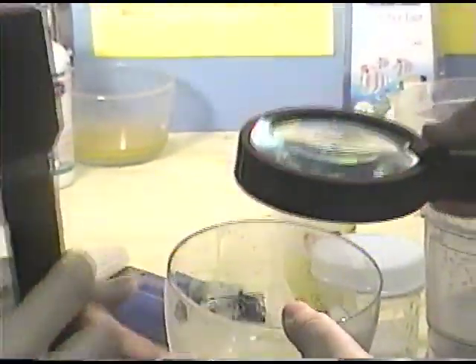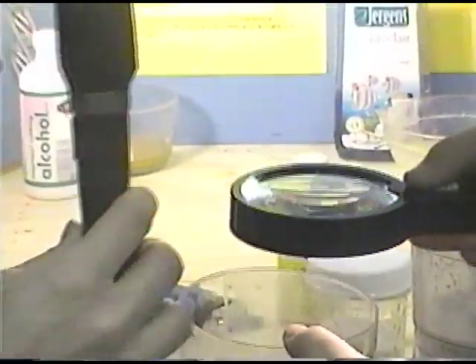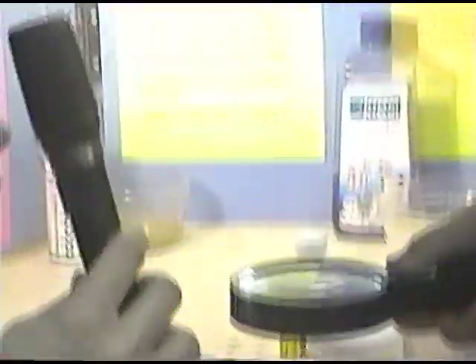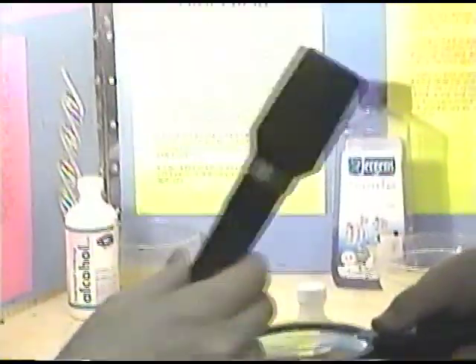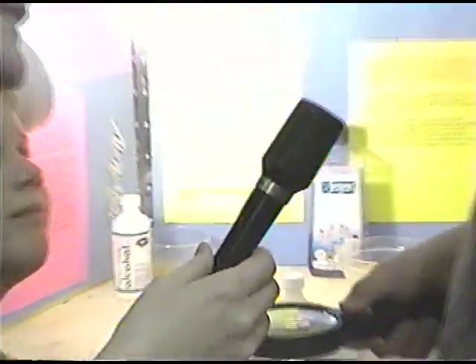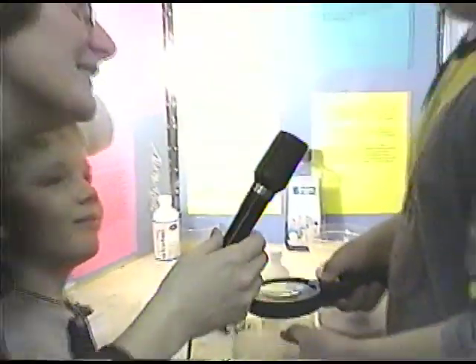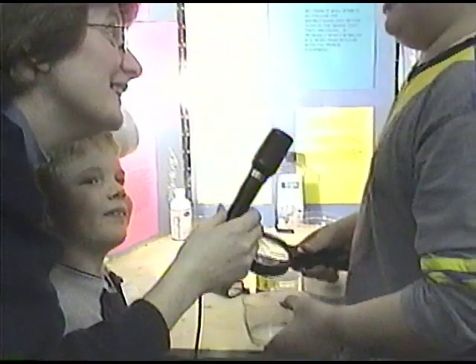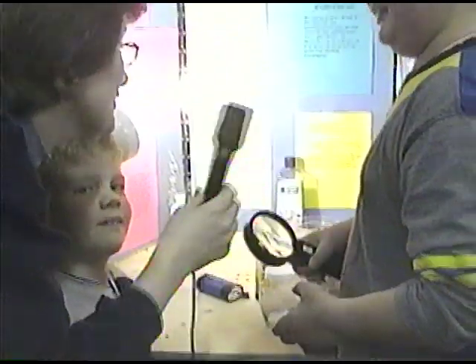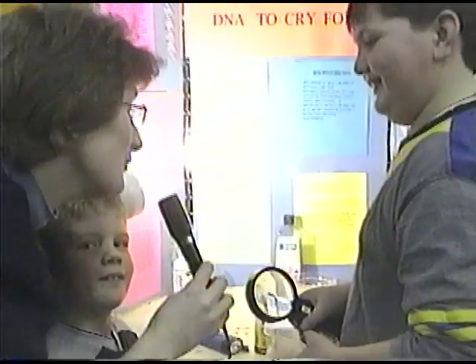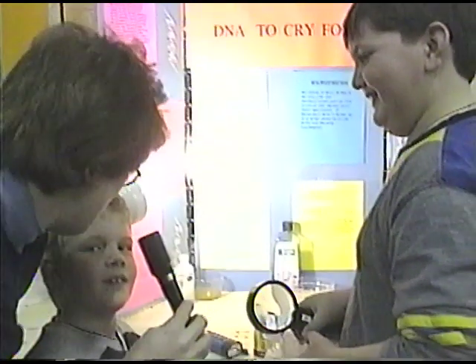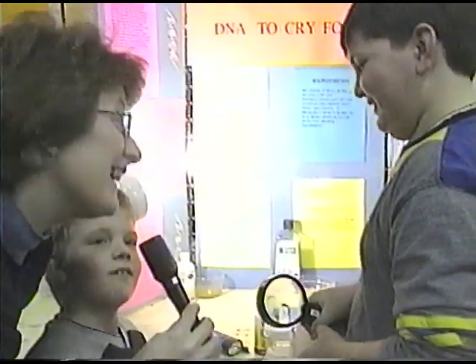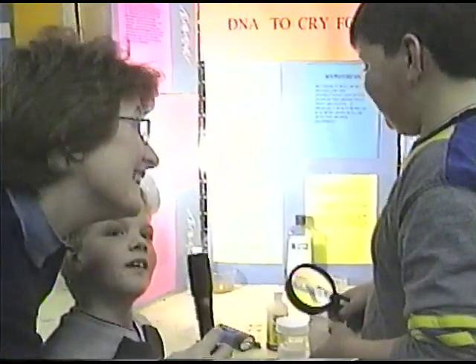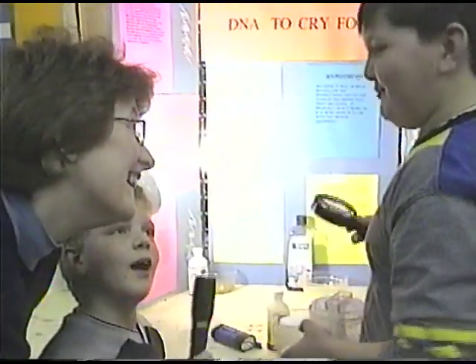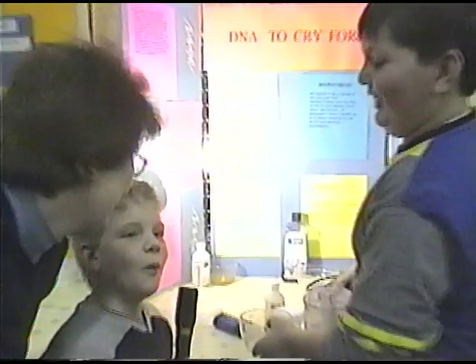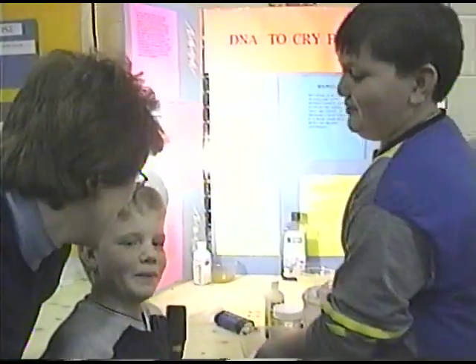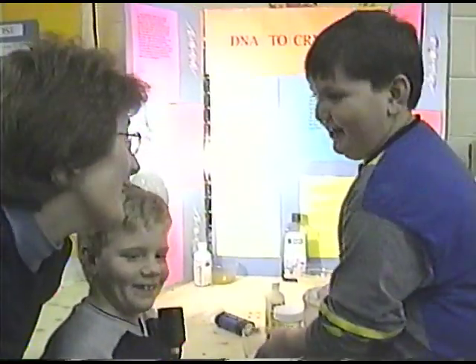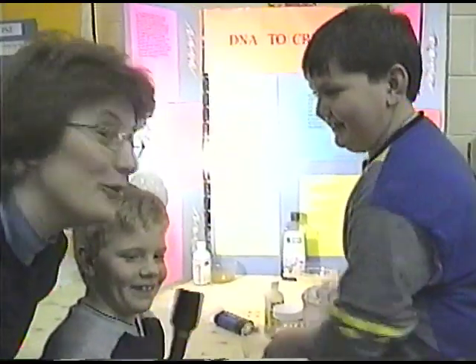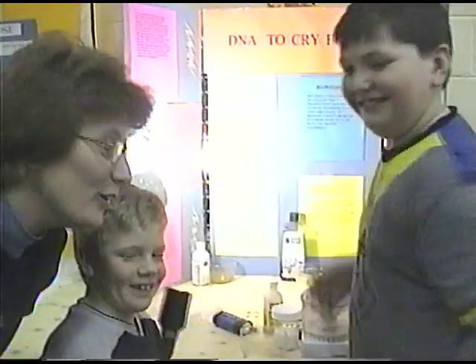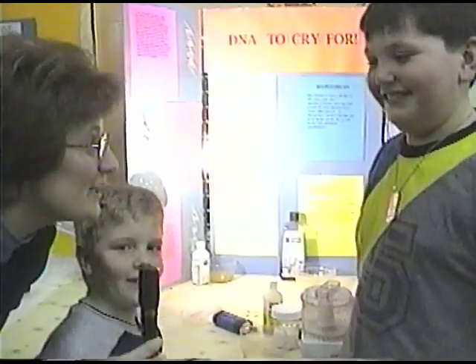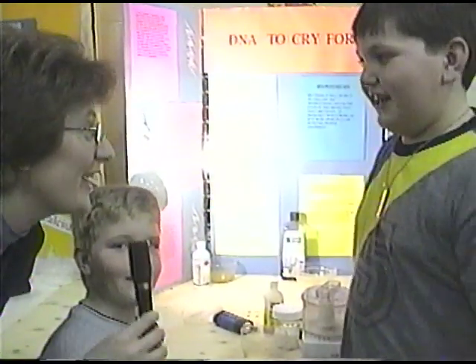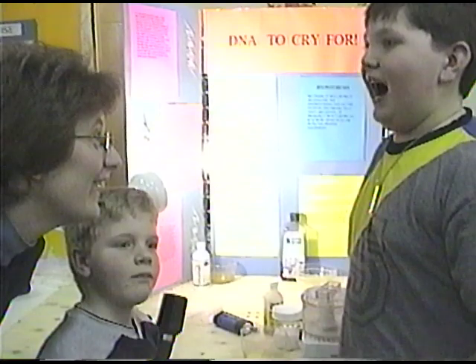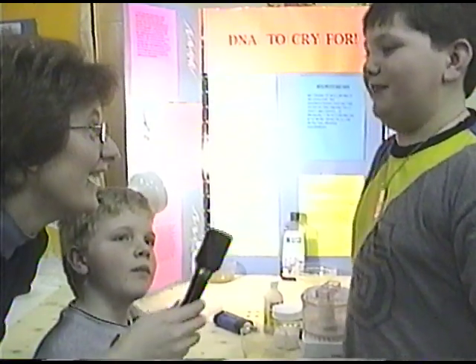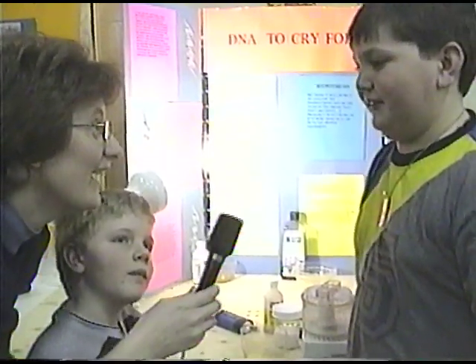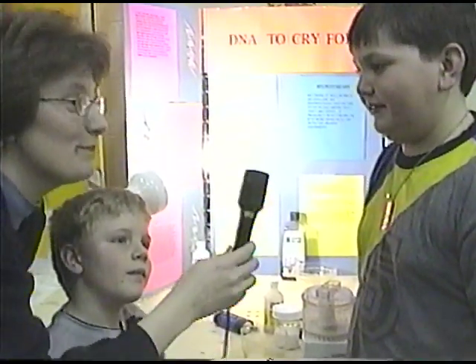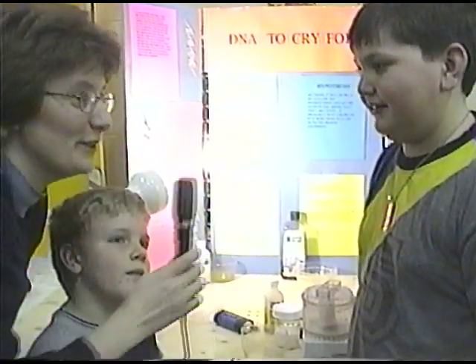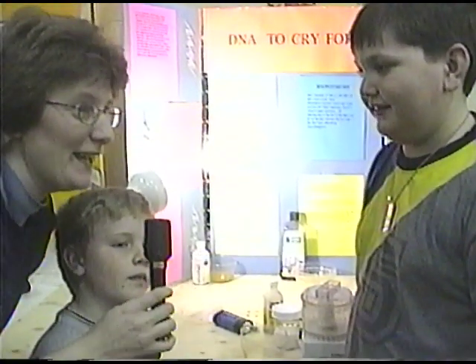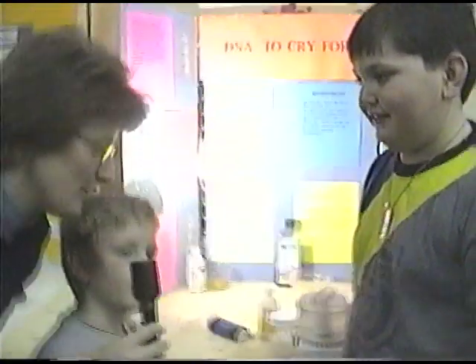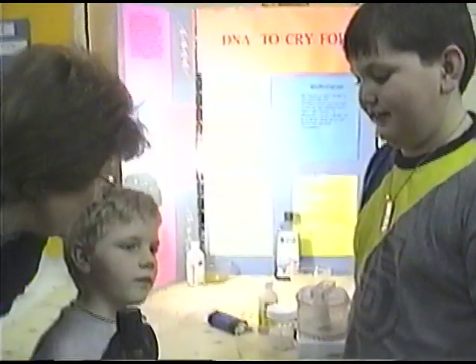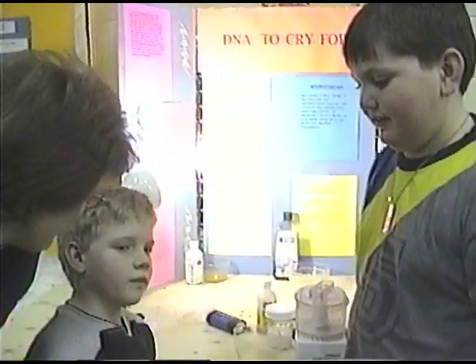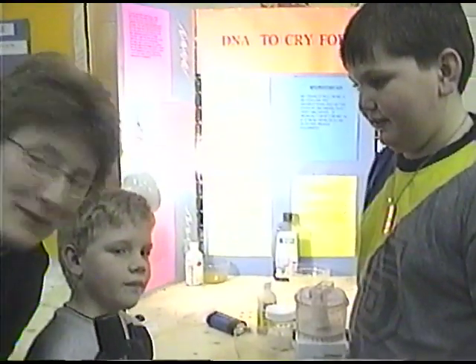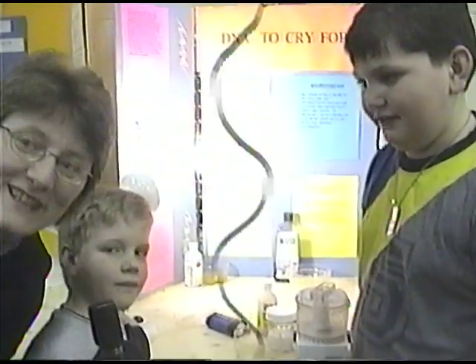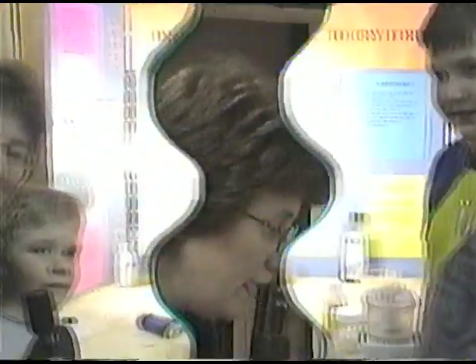Did you enjoy doing your experiment? Oh yes, very much. Do you think you're going to get a good mark on it? I hope. I think you're going to get first prize. Who's your teacher? Miss Bissell. We'll see what happens. Thank you.